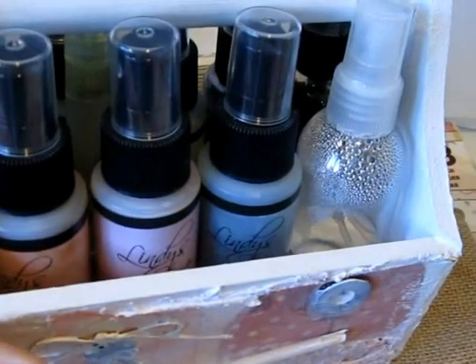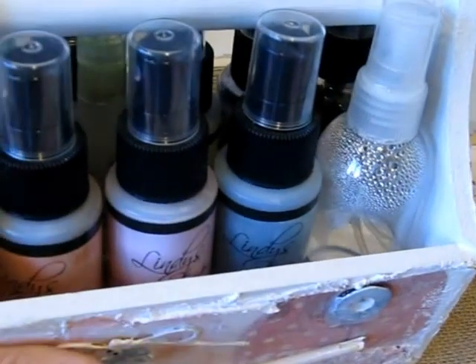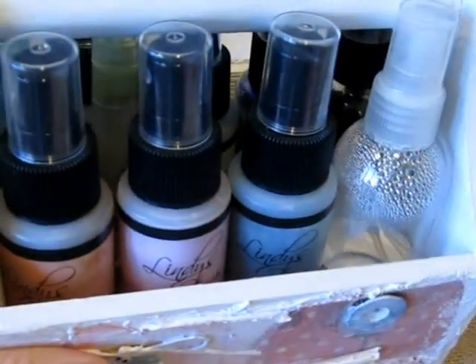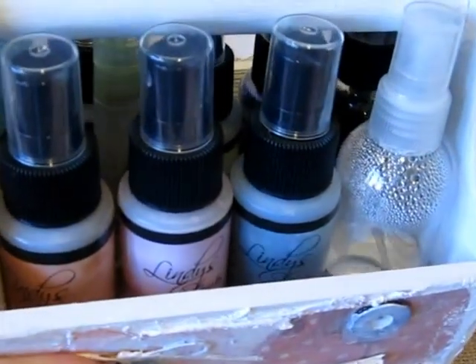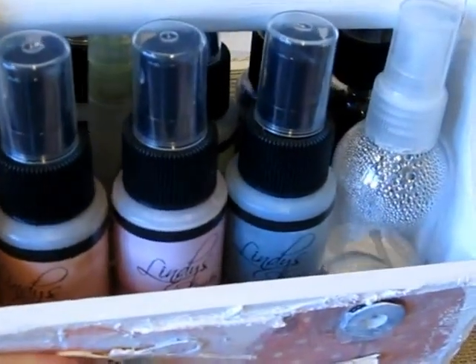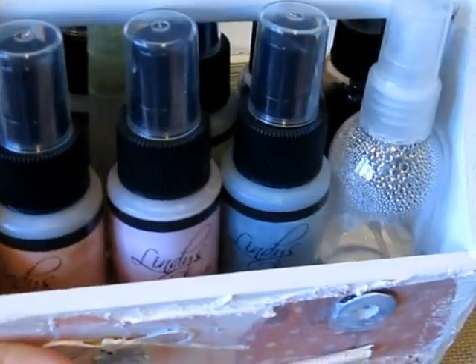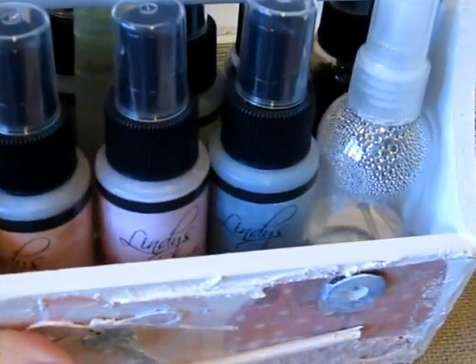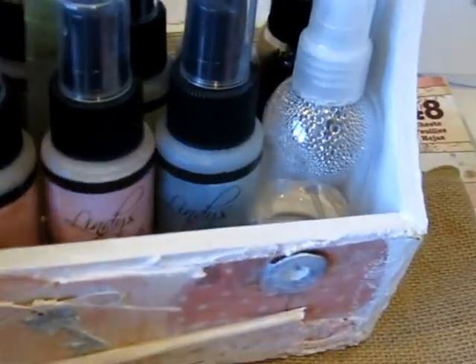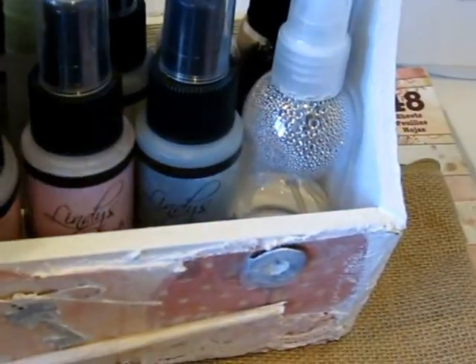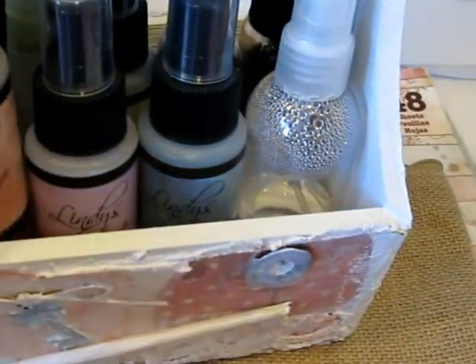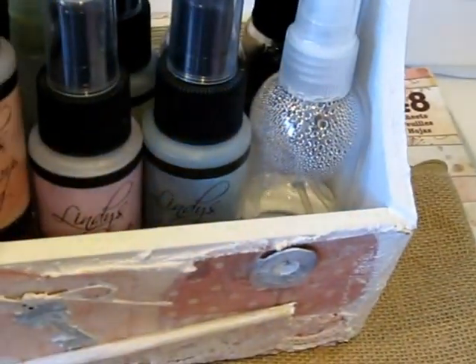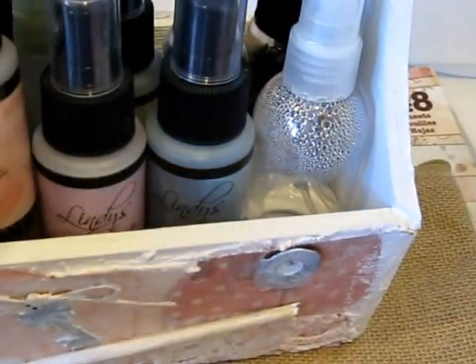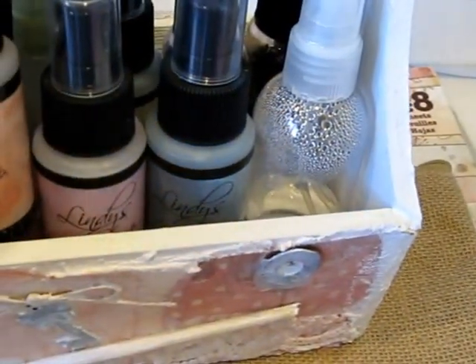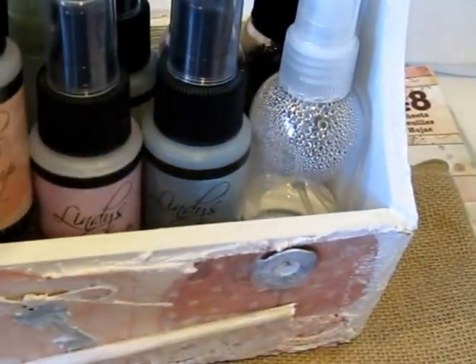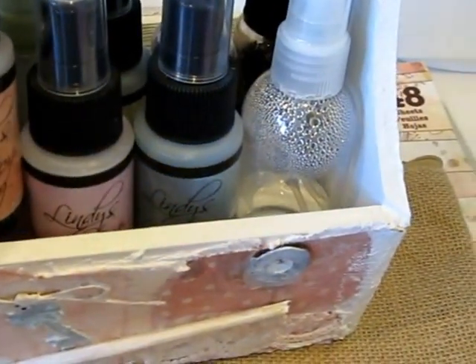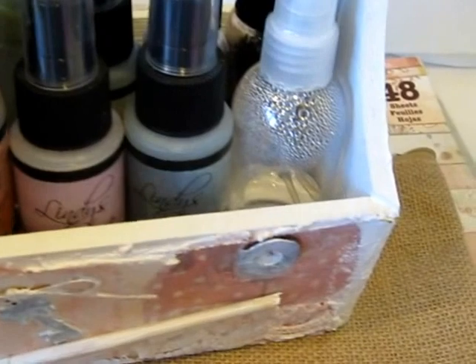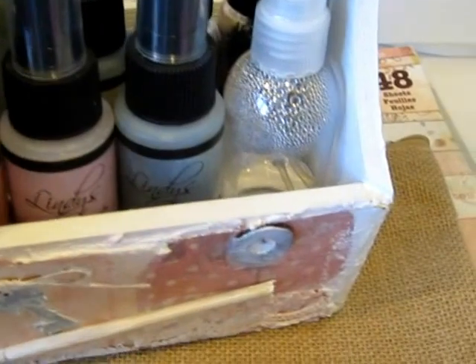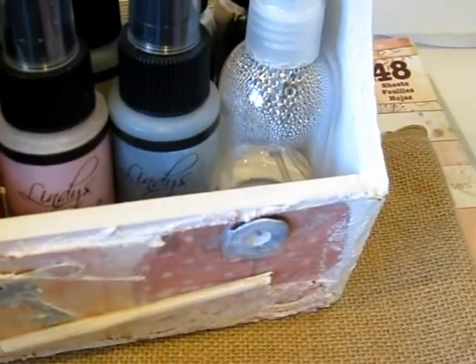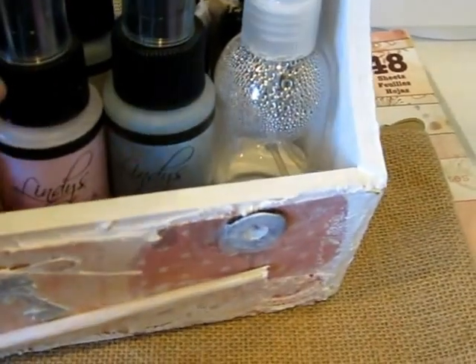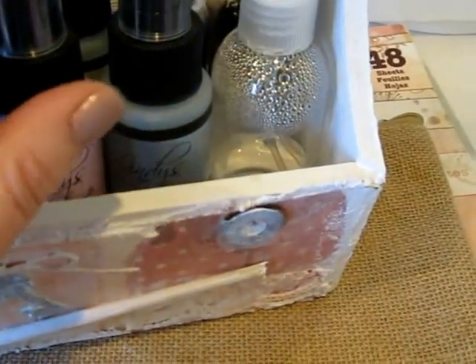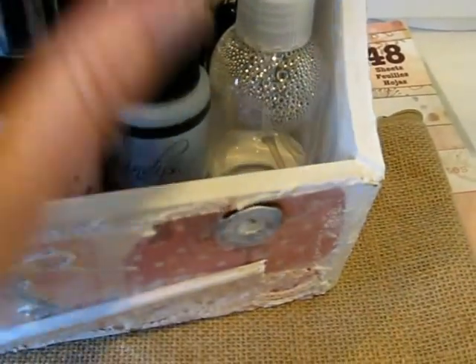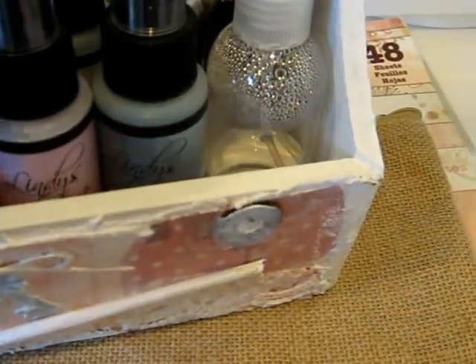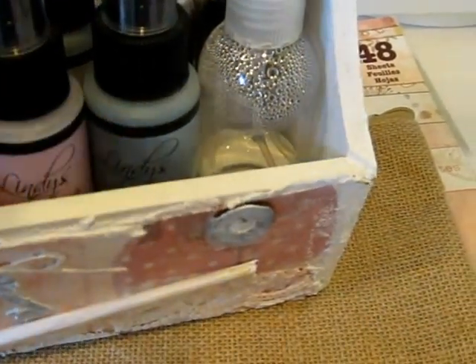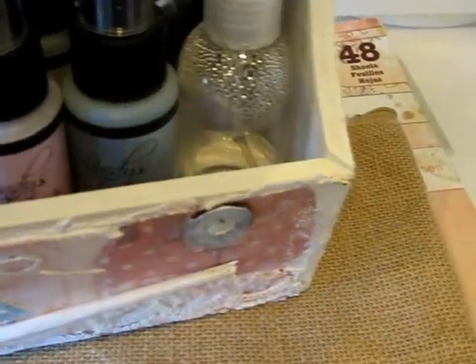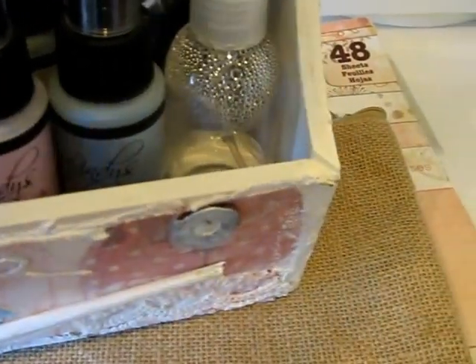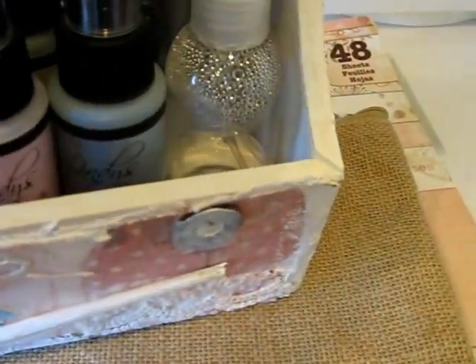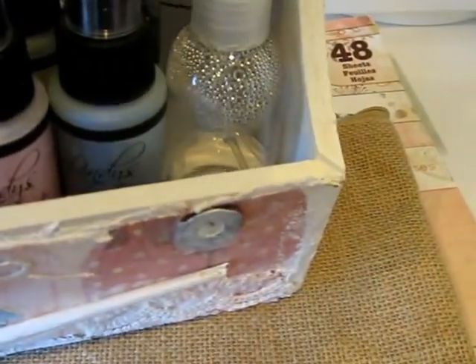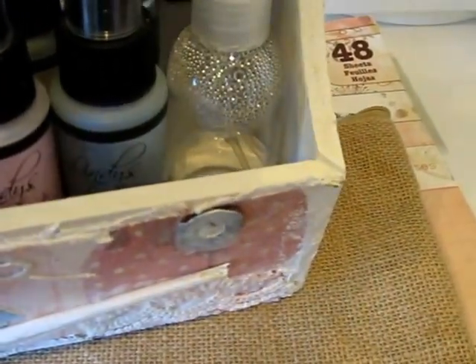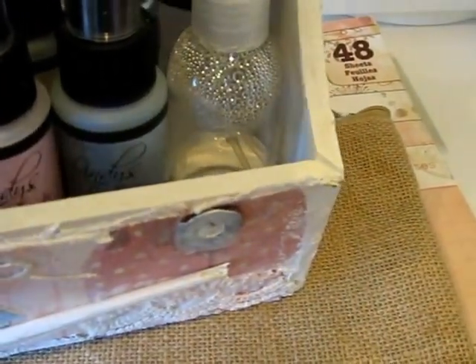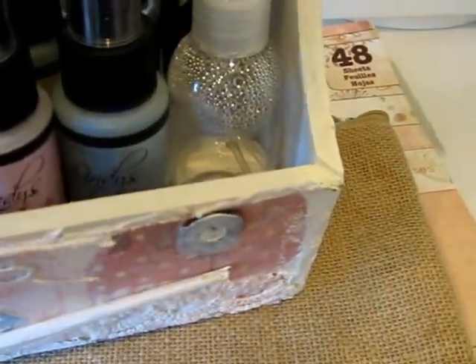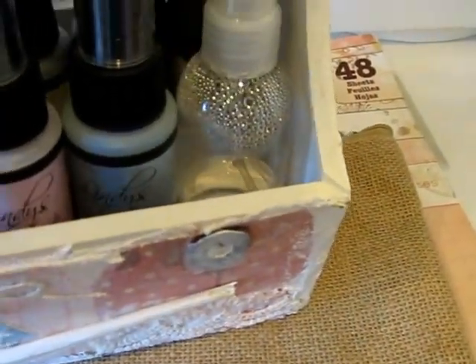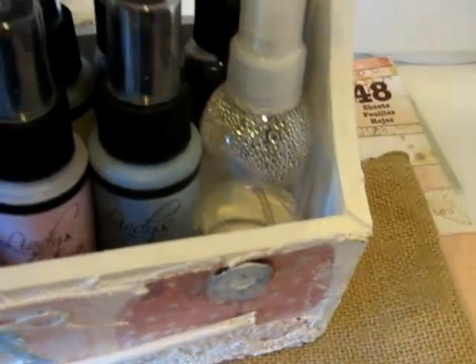It fits perfectly a lot of my sprays. These are mainly the Lindsay's sprays. There's one, two — there's five Lindsay sprays and two of the Tattered Angels in here.